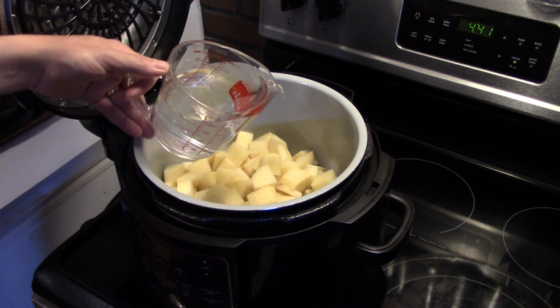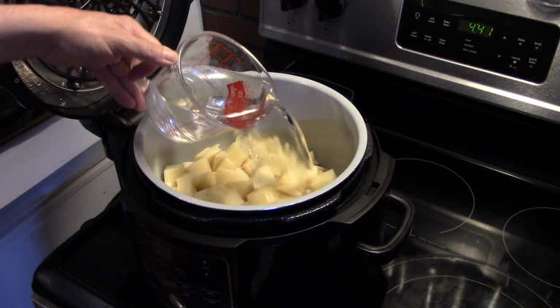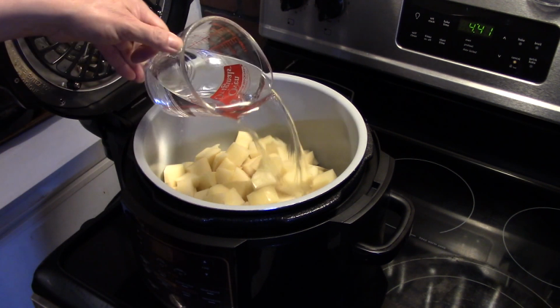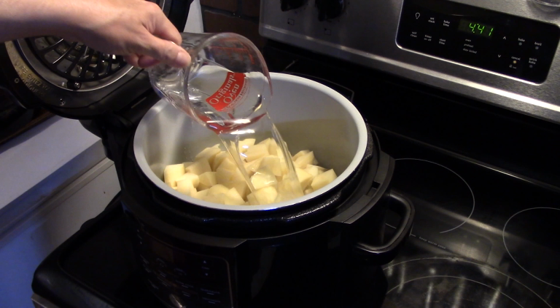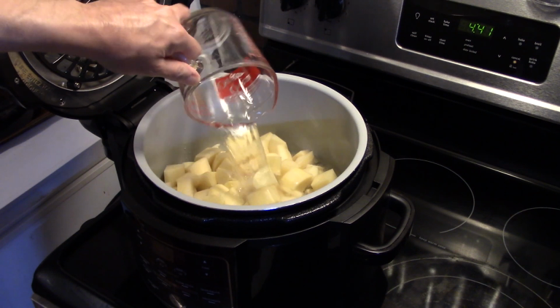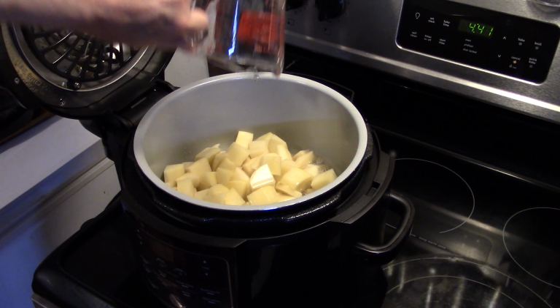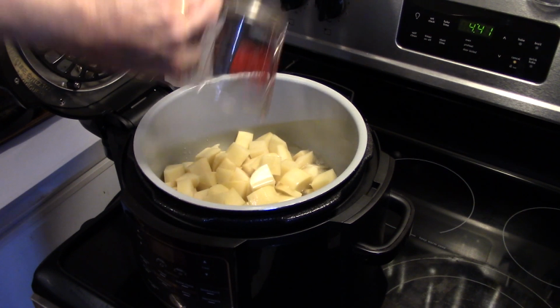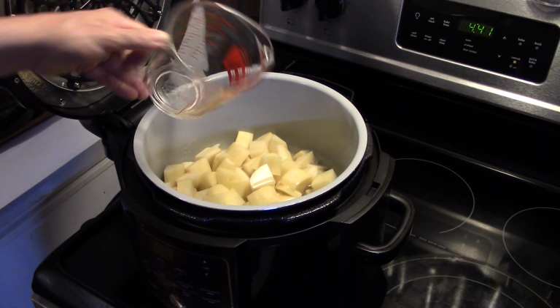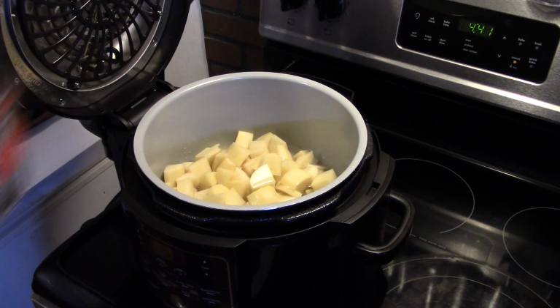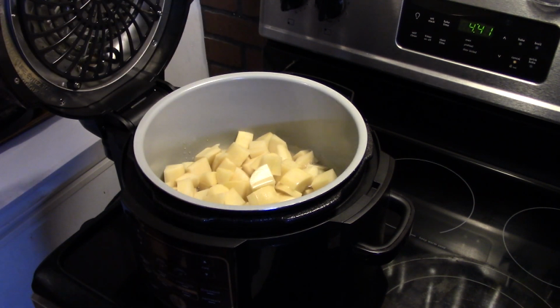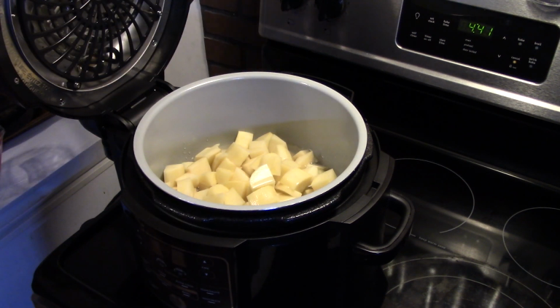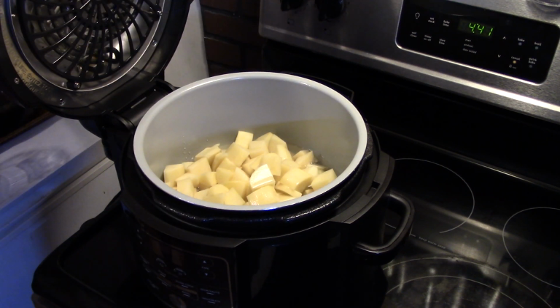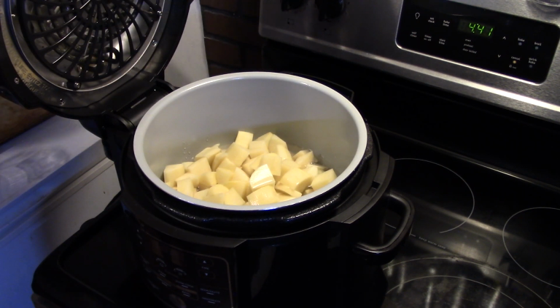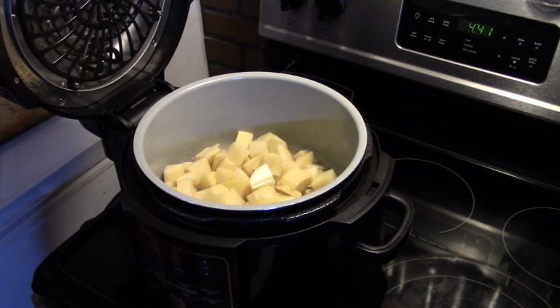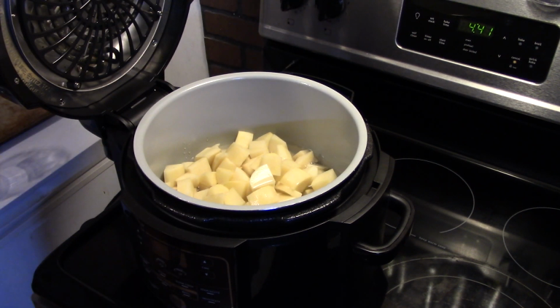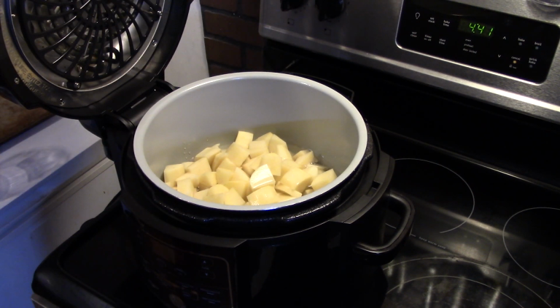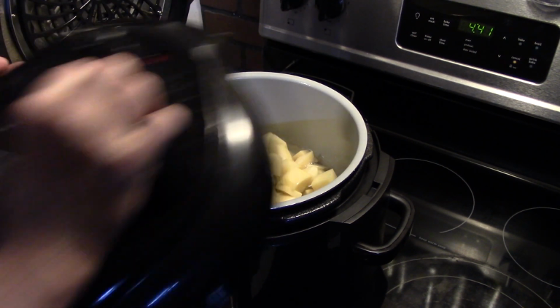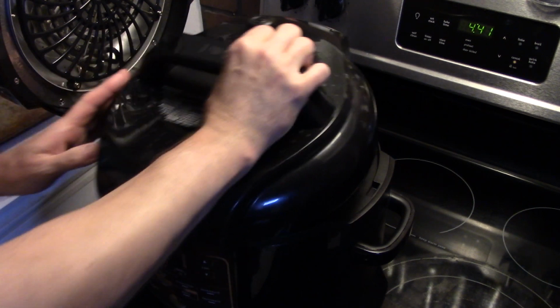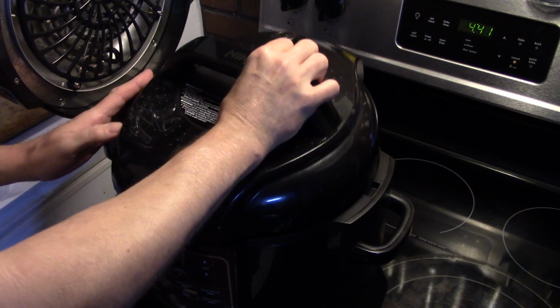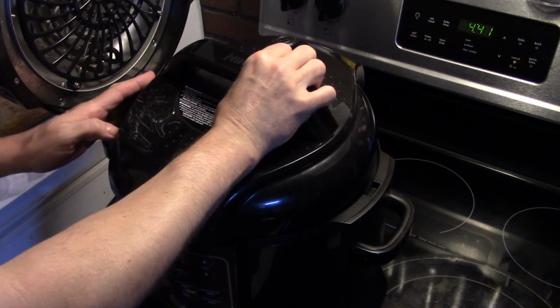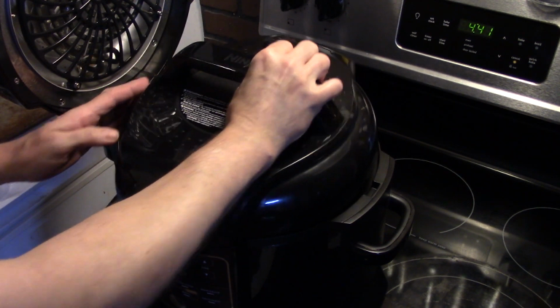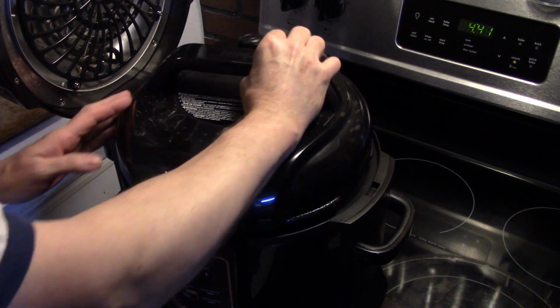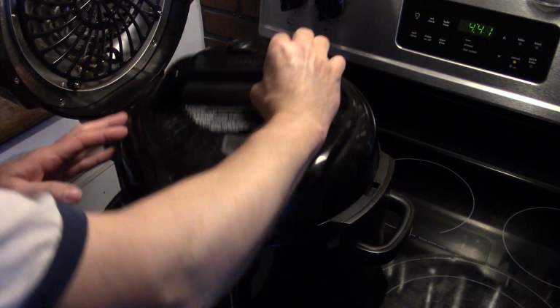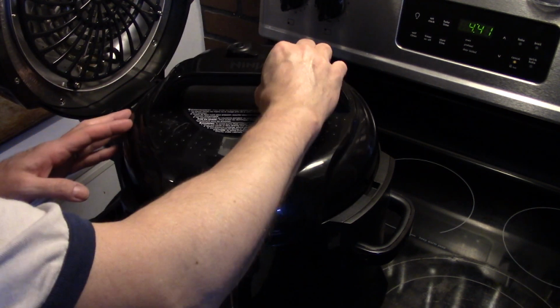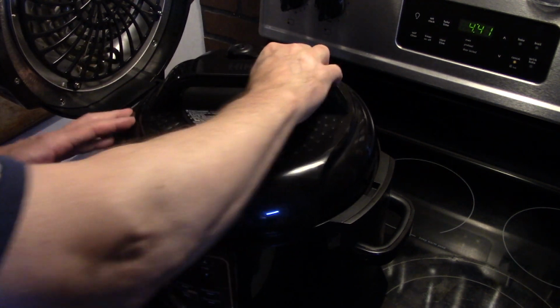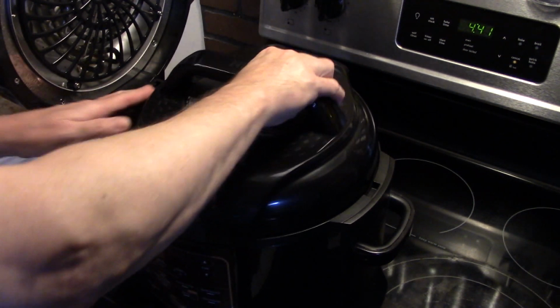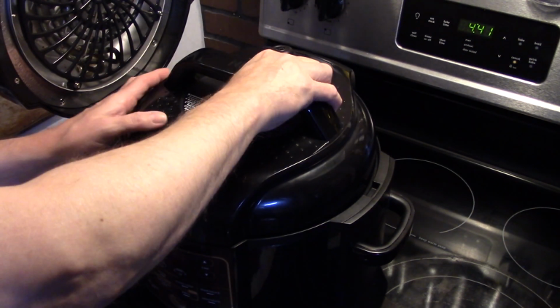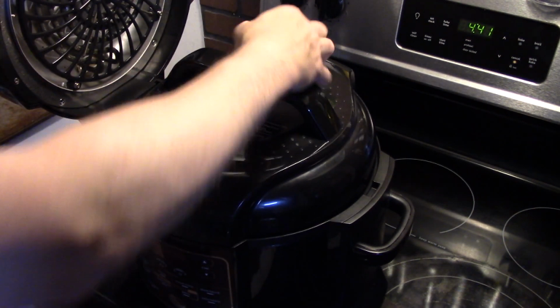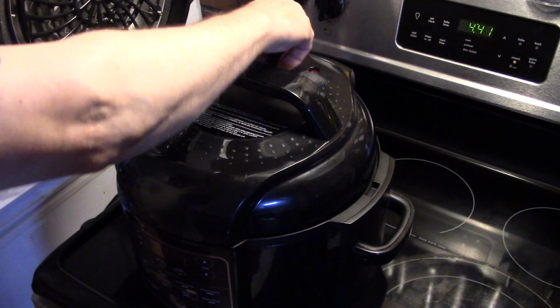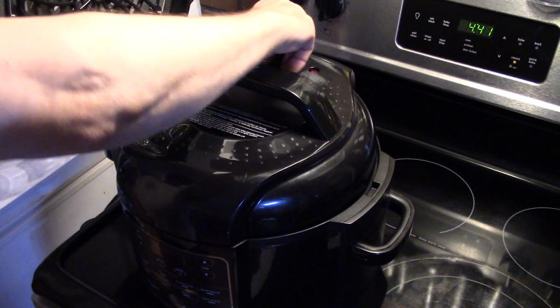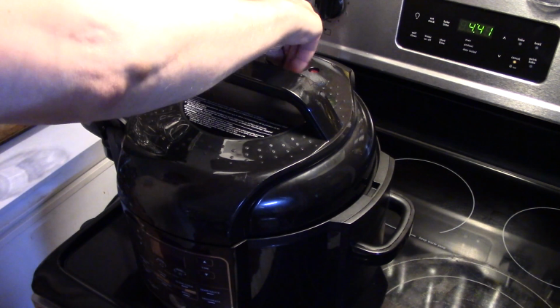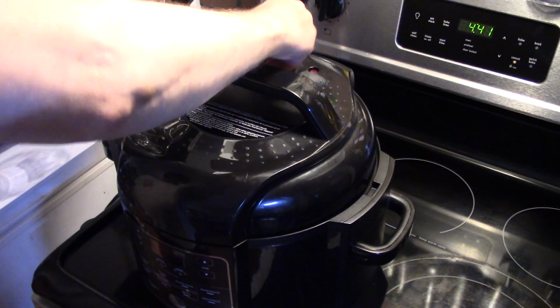I'm going to put two cups of water in here, put my pressure cooker lid on, and set this to pressure cook for six minutes. After my six minutes are up, I'll do a quick release of pressure.